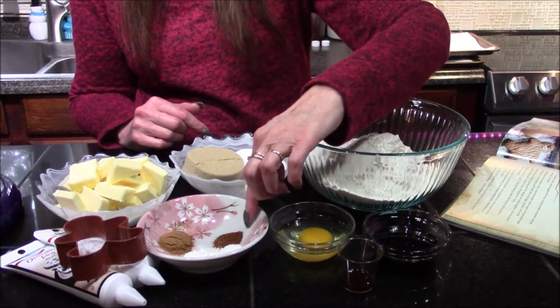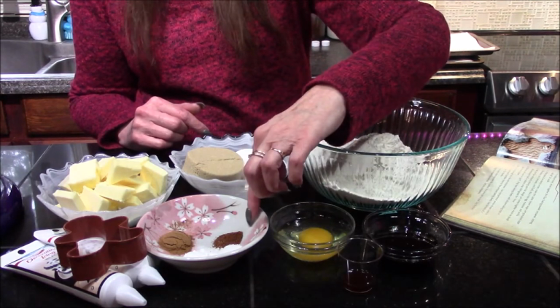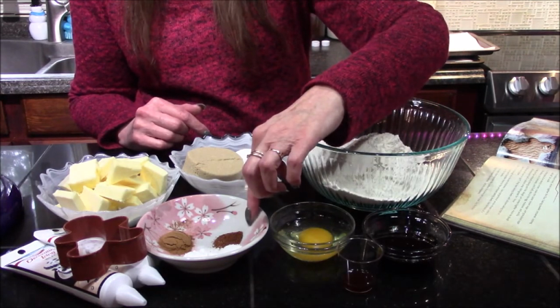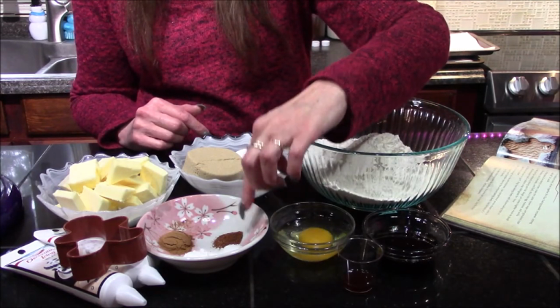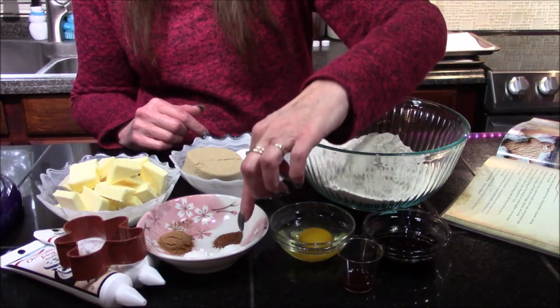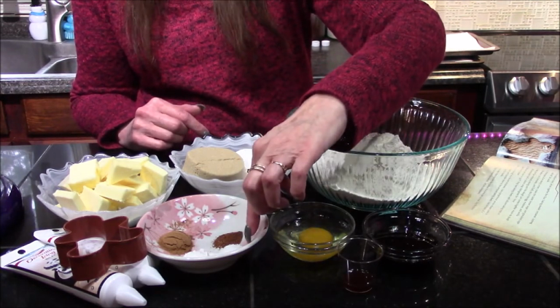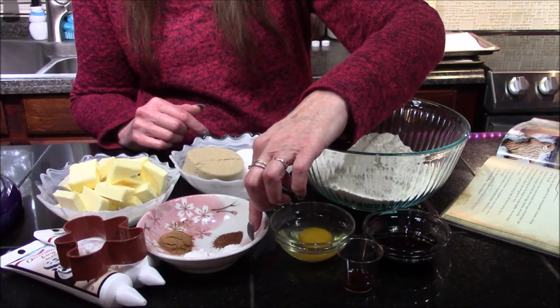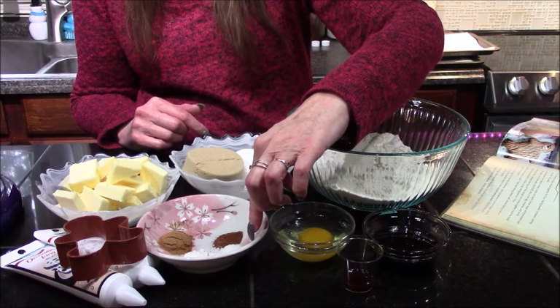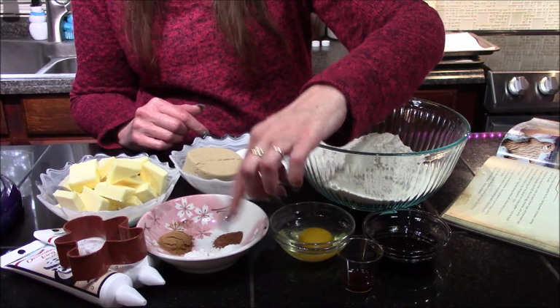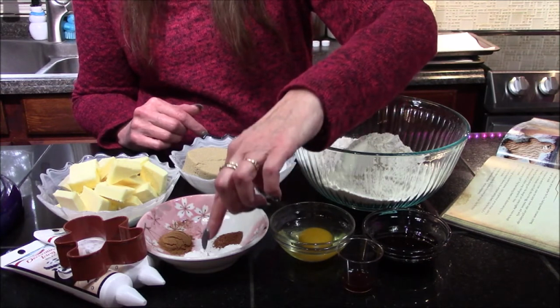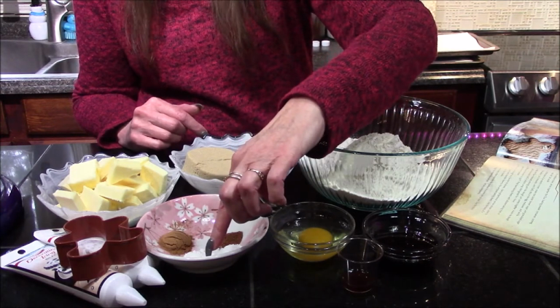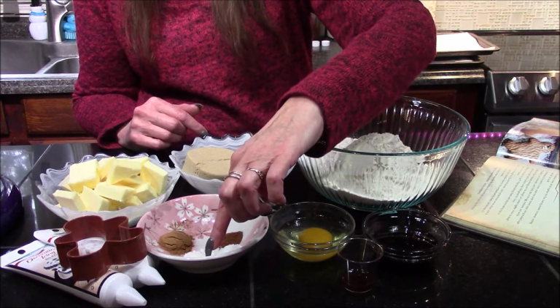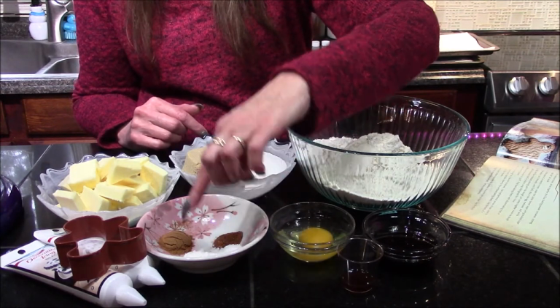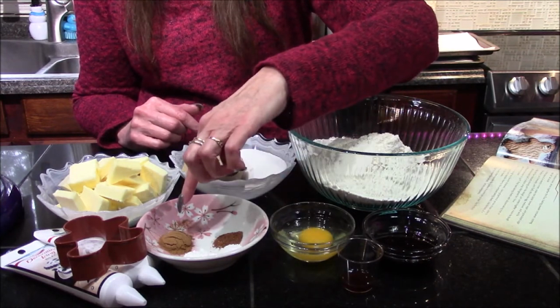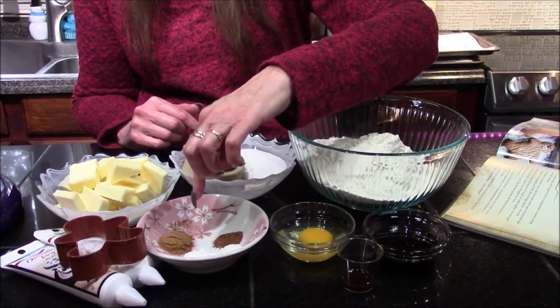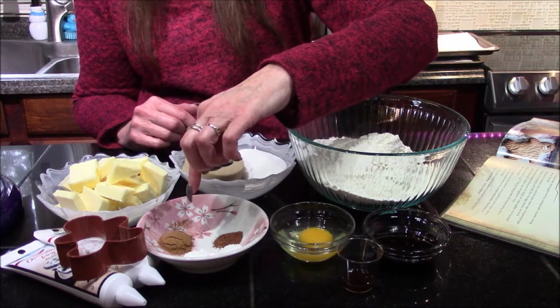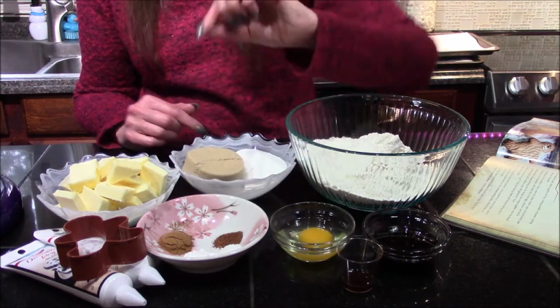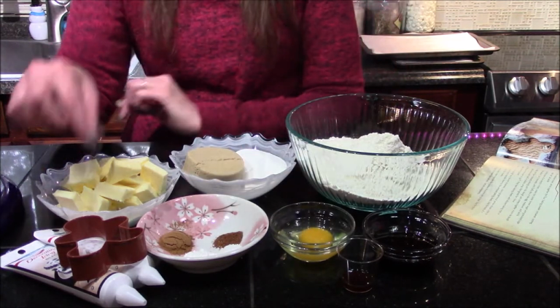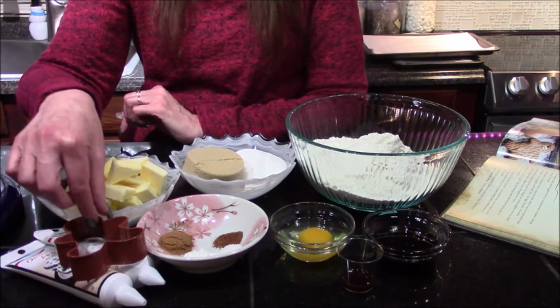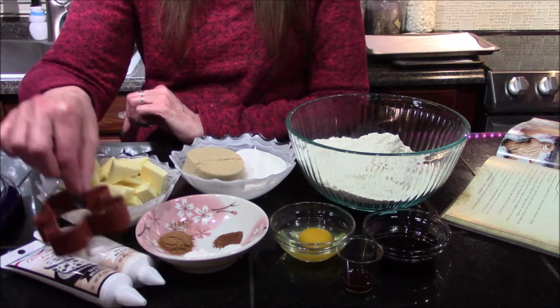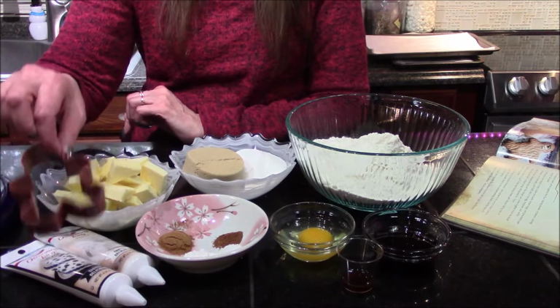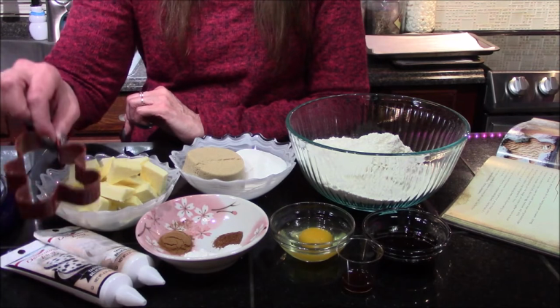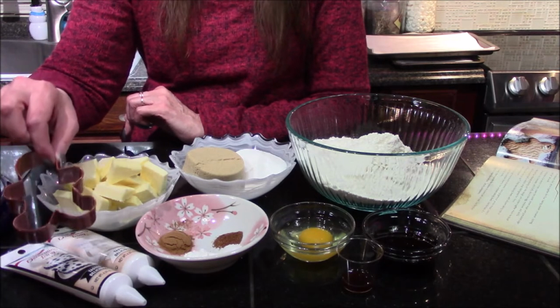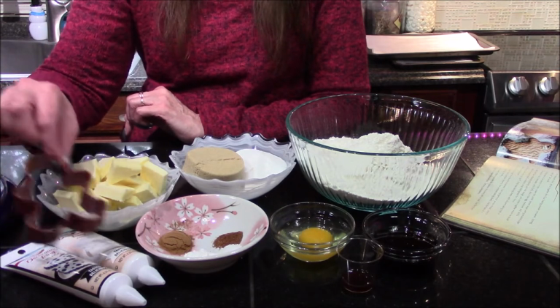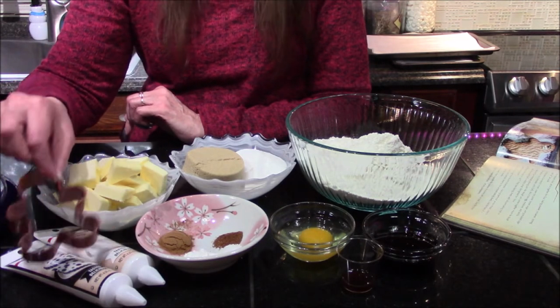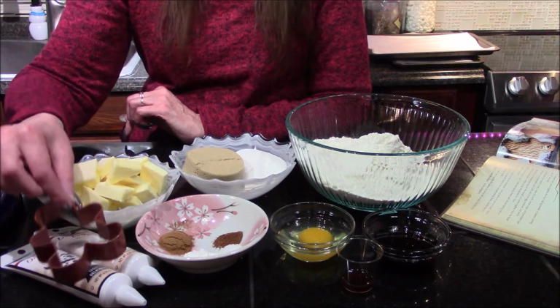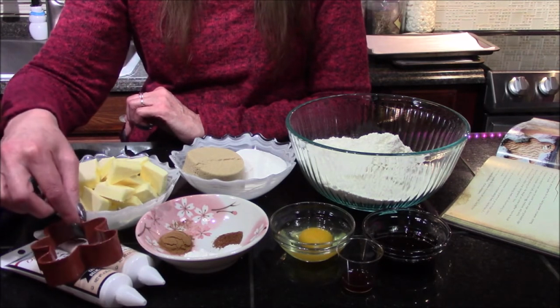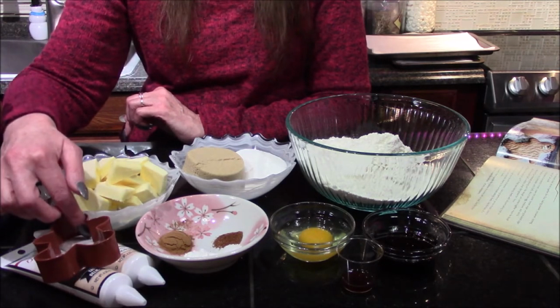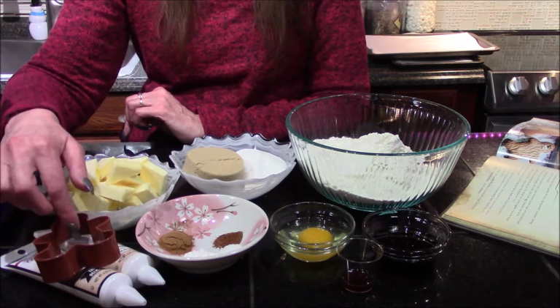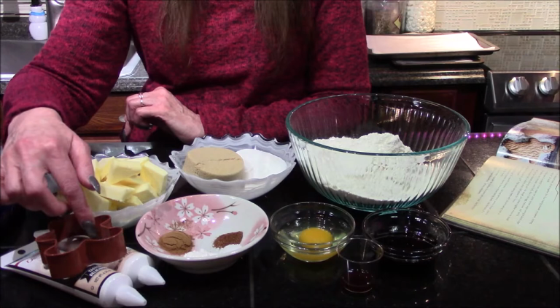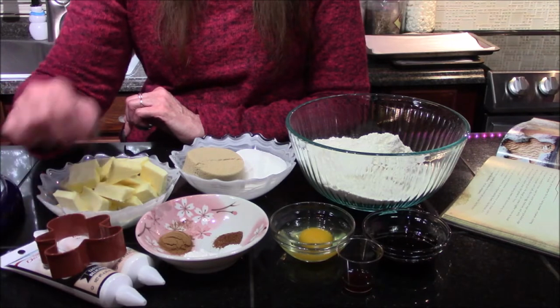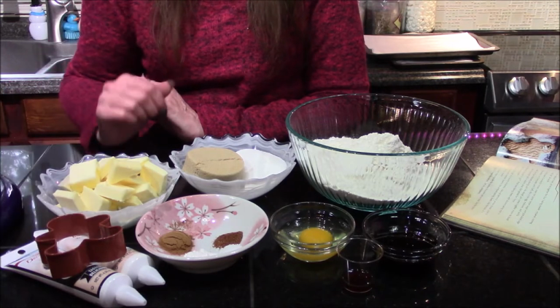We'll also need a fourth of a teaspoon of nutmeg, a fourth of a teaspoon of salt, one teaspoon of baking powder, one teaspoon of cinnamon, as well as a gingerbread man cookie cutter and some white and black icing. And those are all of our ingredients.